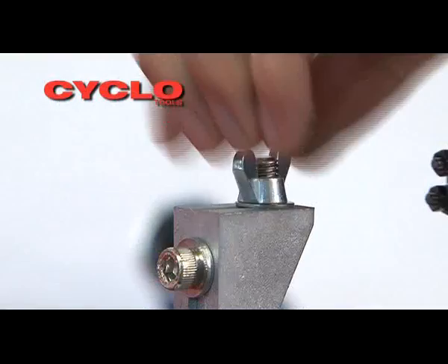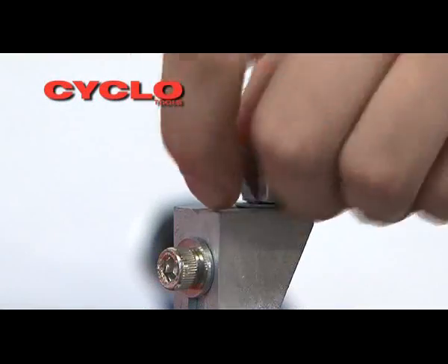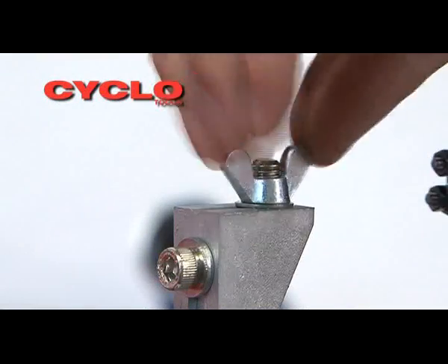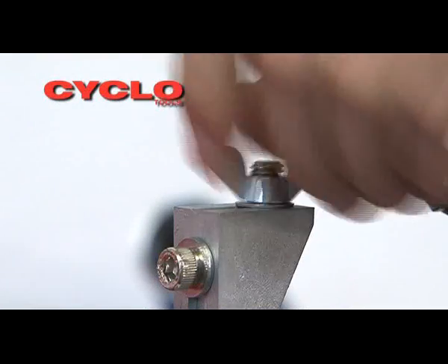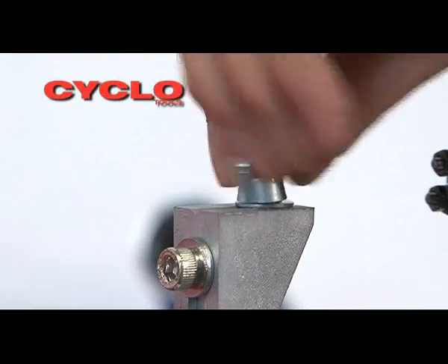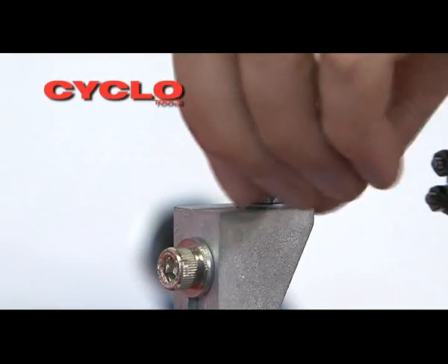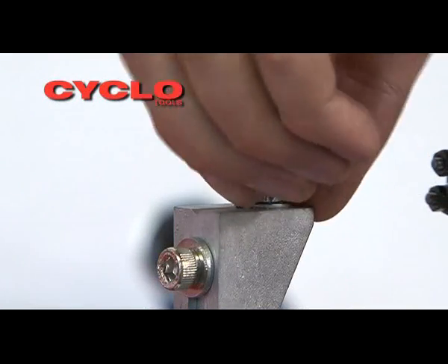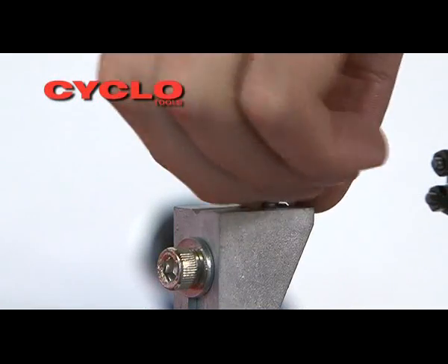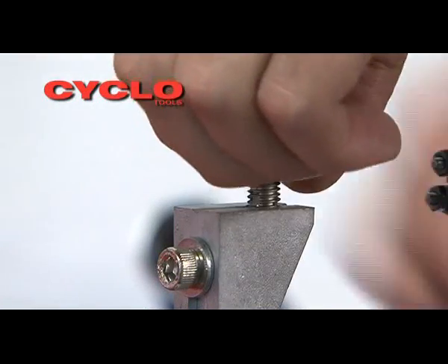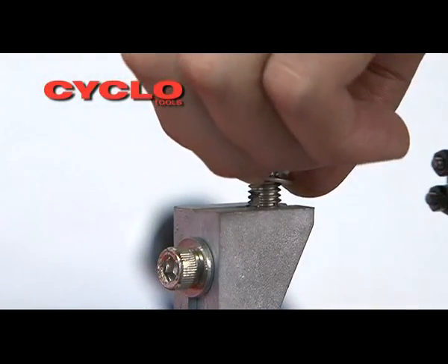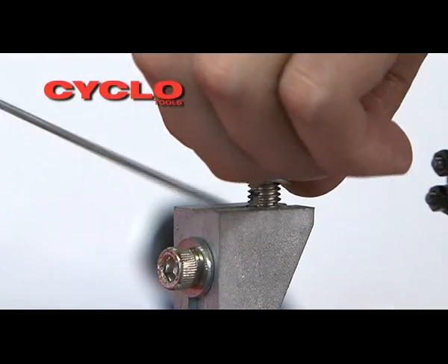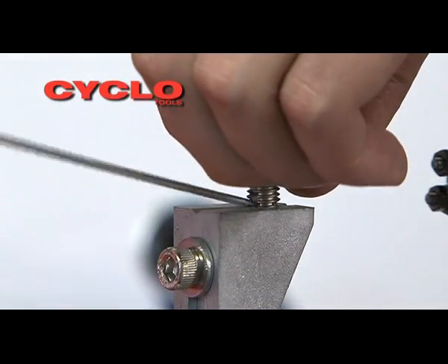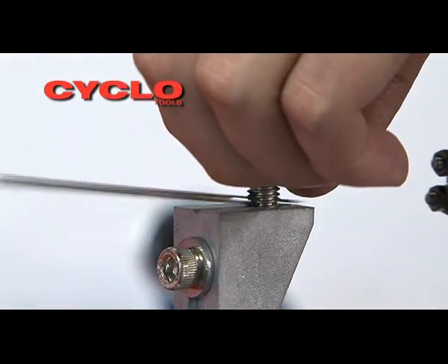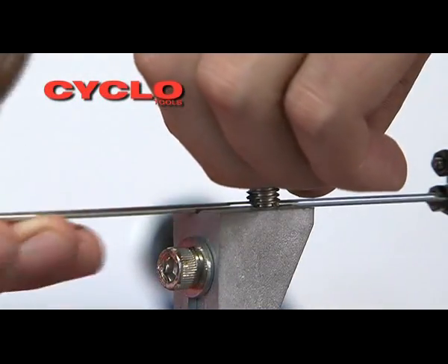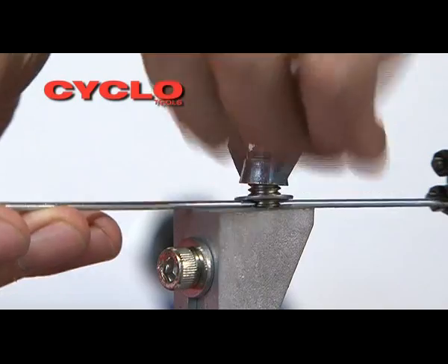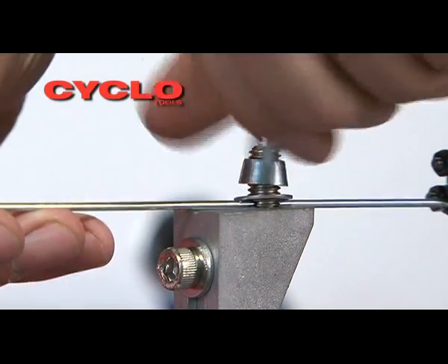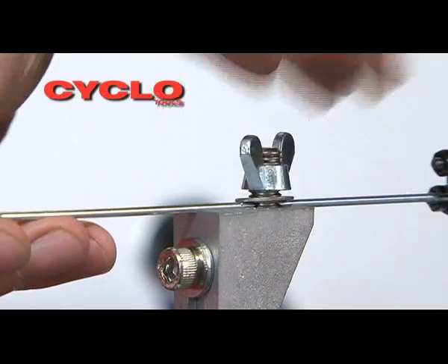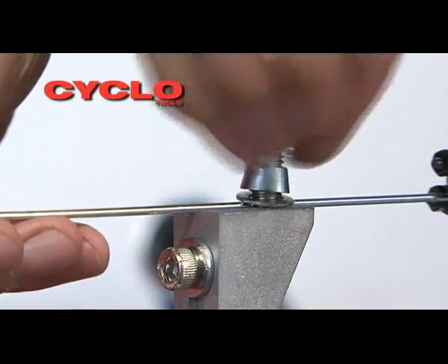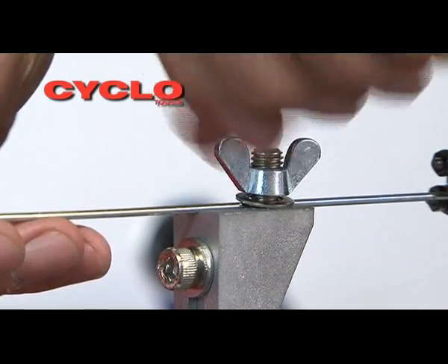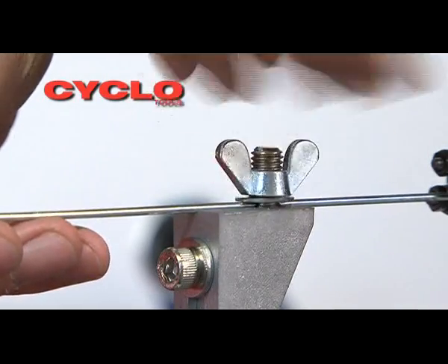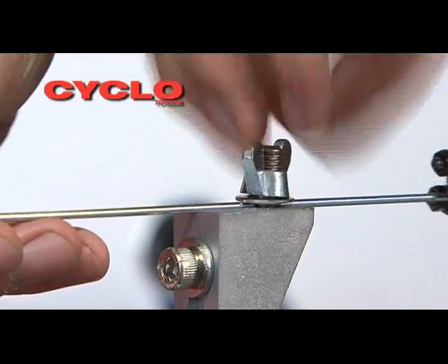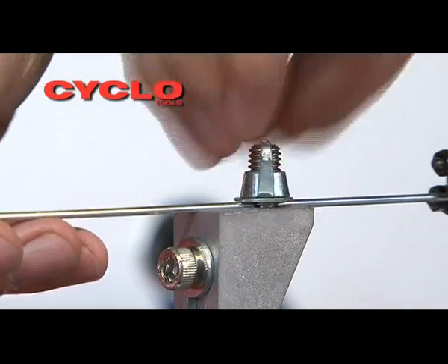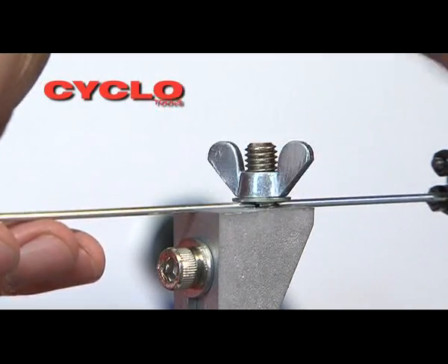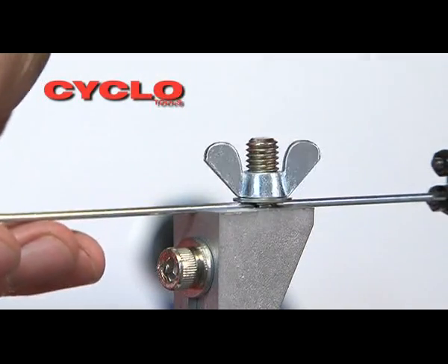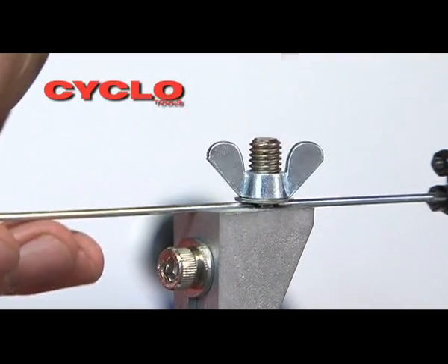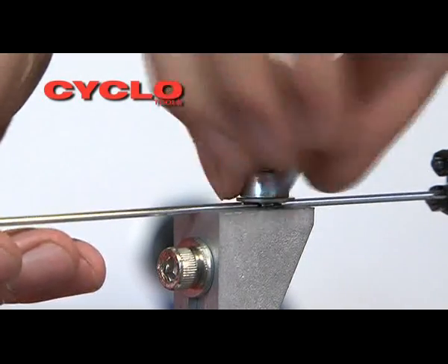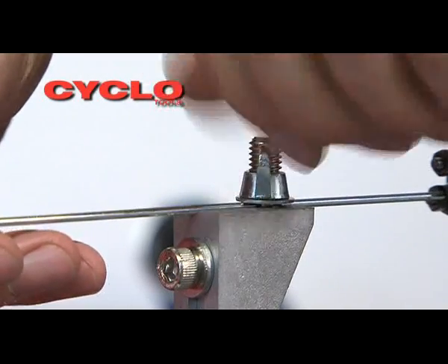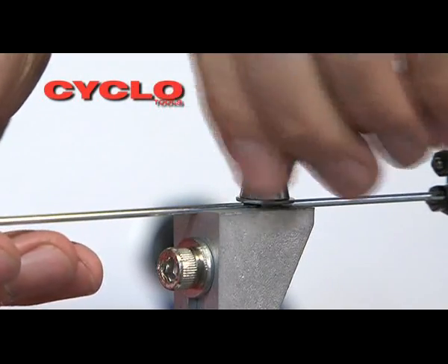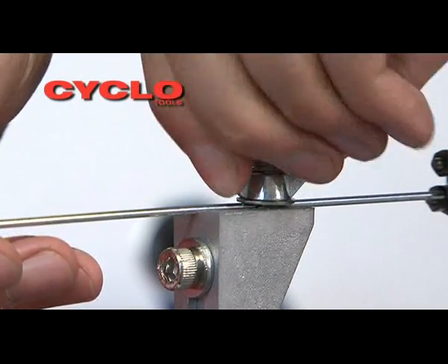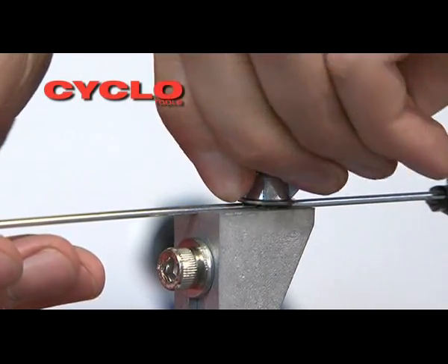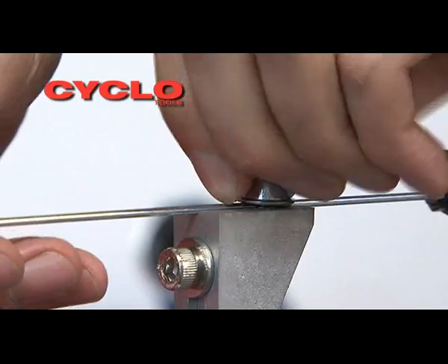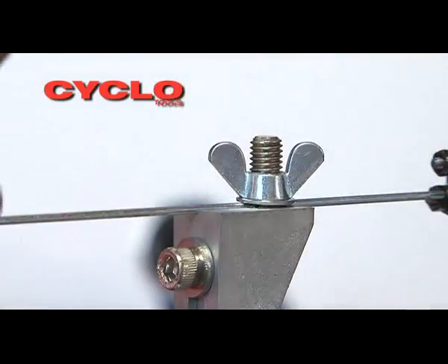The spoke has been prepared by grinding a chamfer onto the tip. Lift the wing nut and washer and thread through the eye in the bolt. Secure in place by tightening the wing nut.